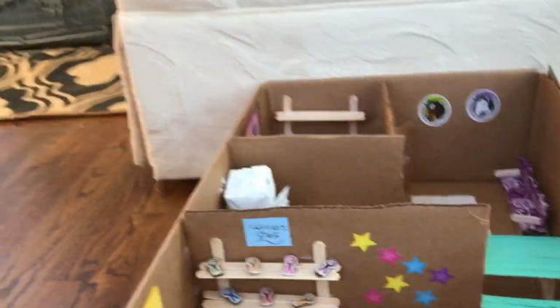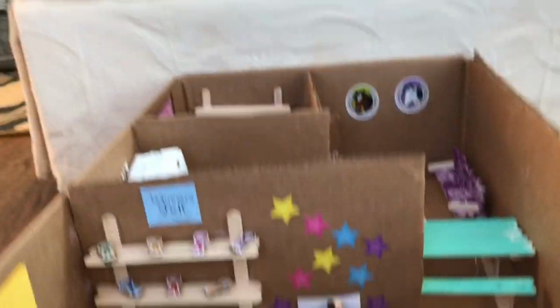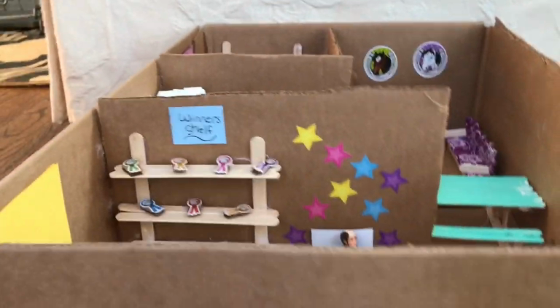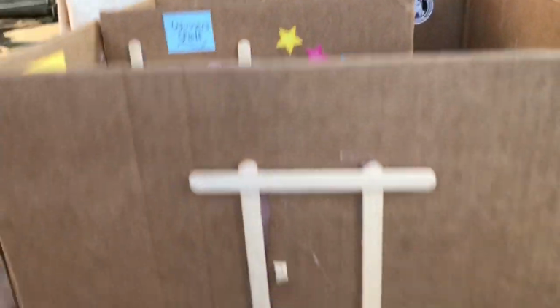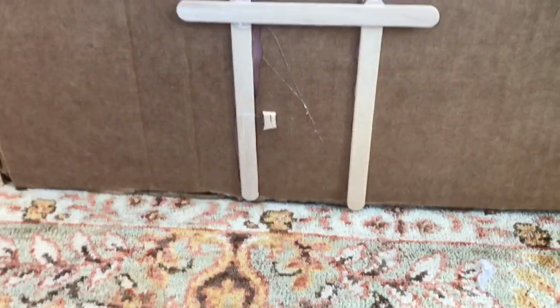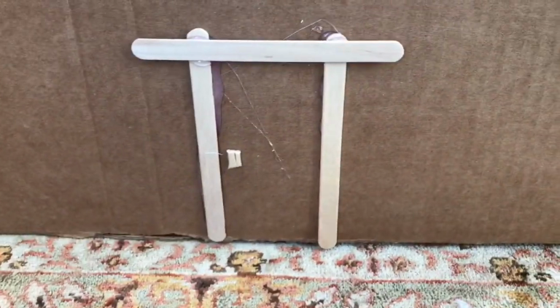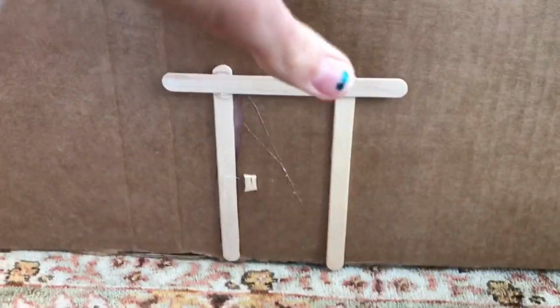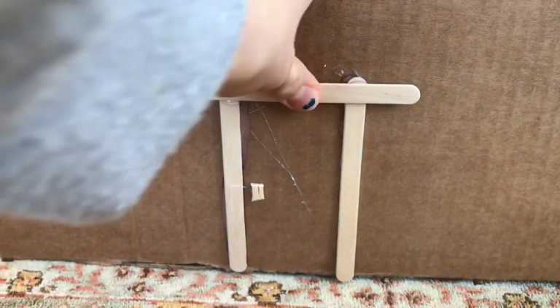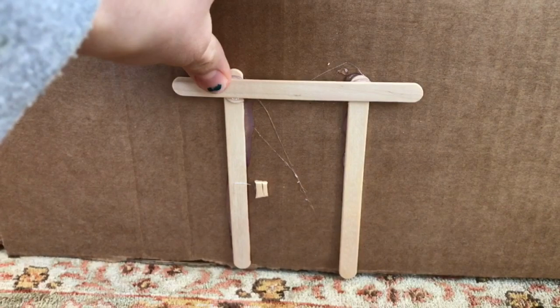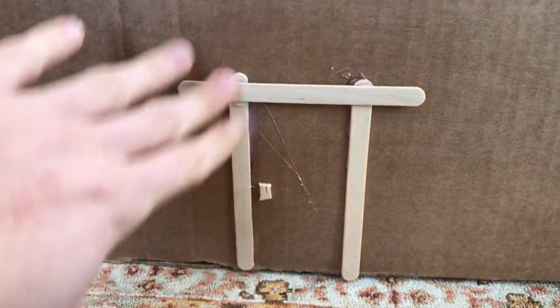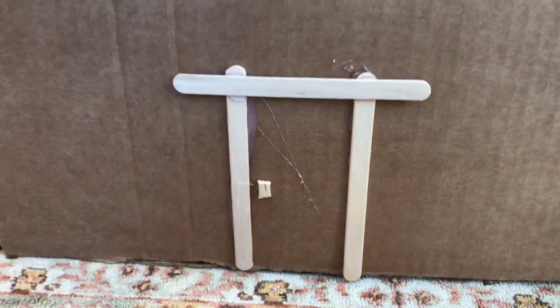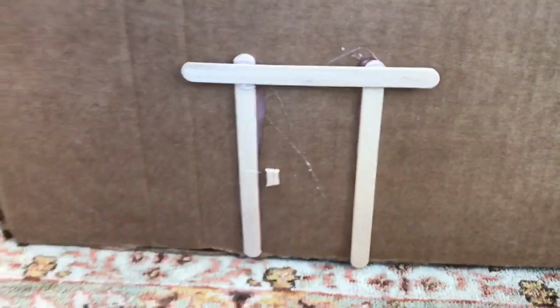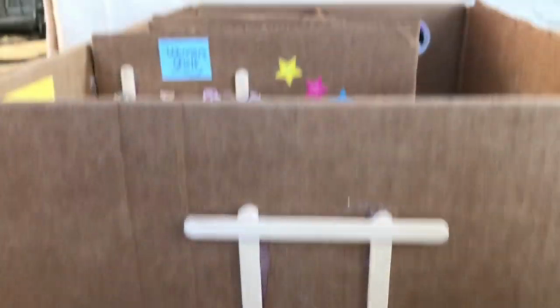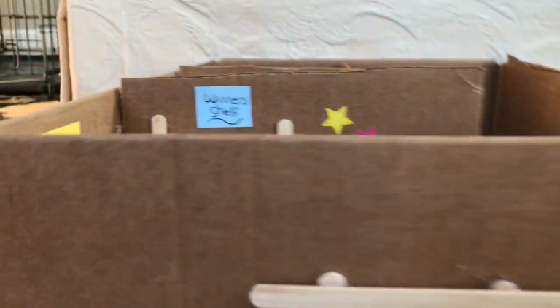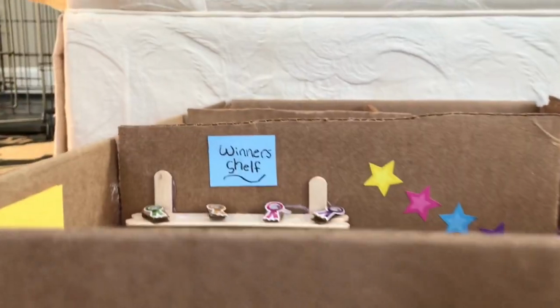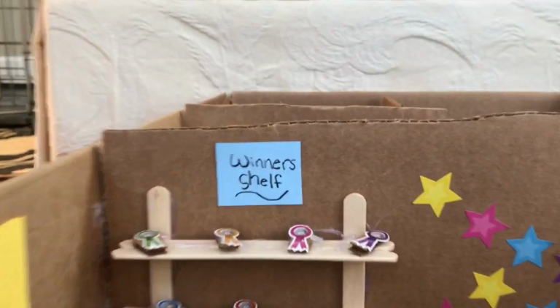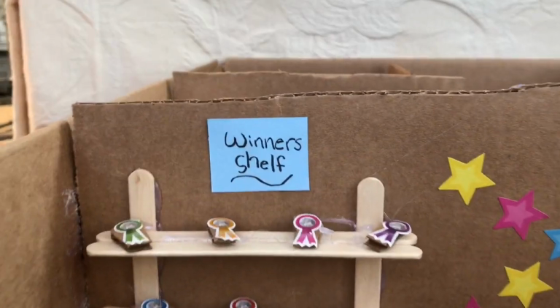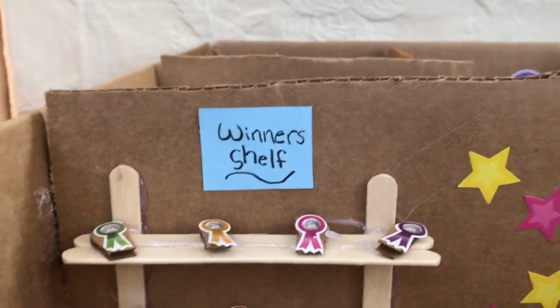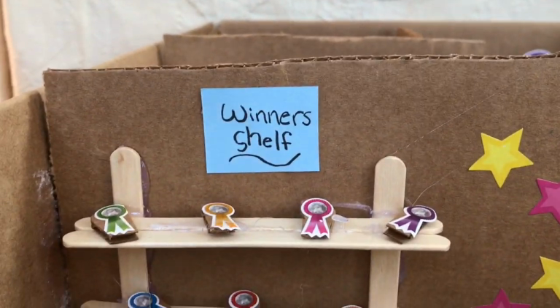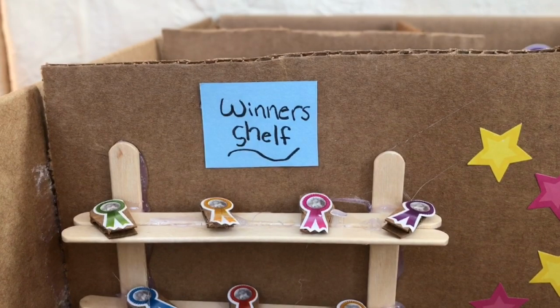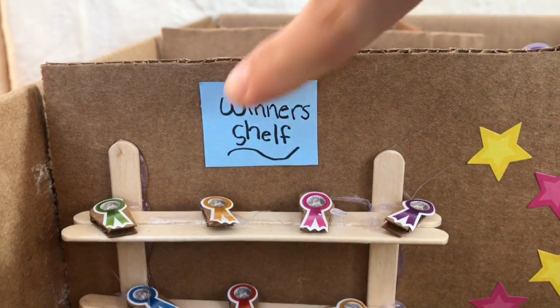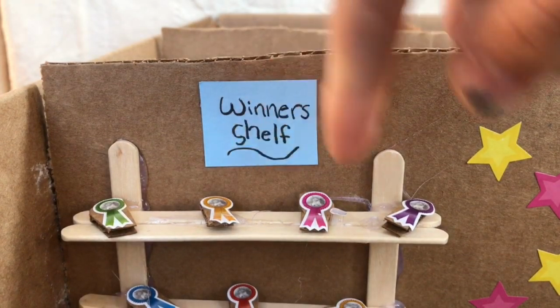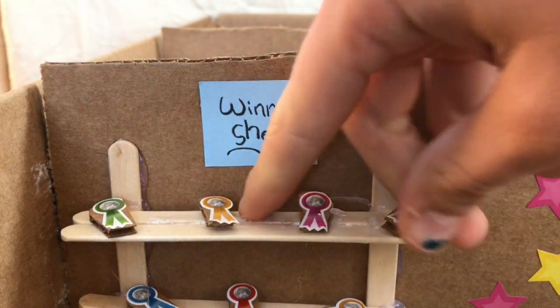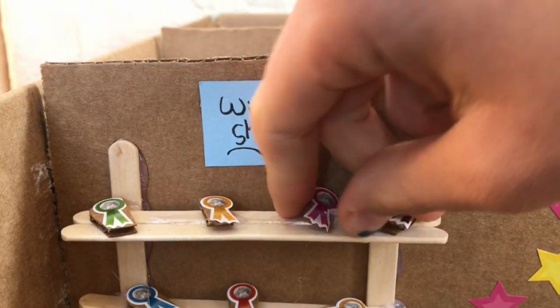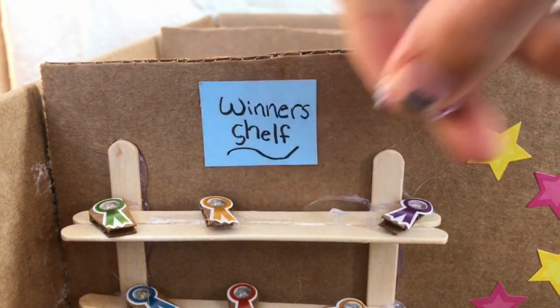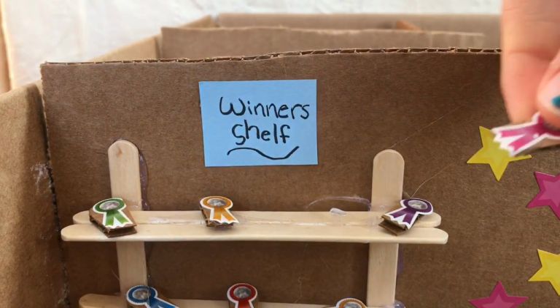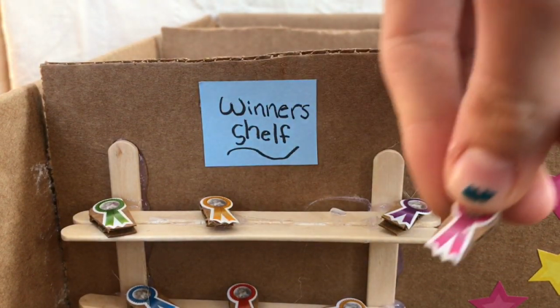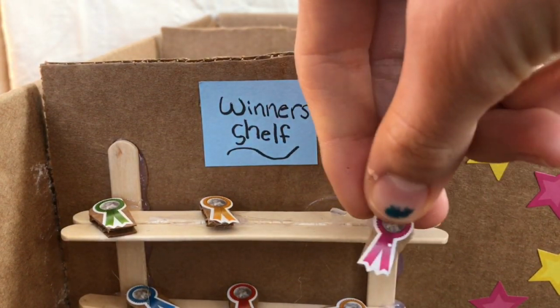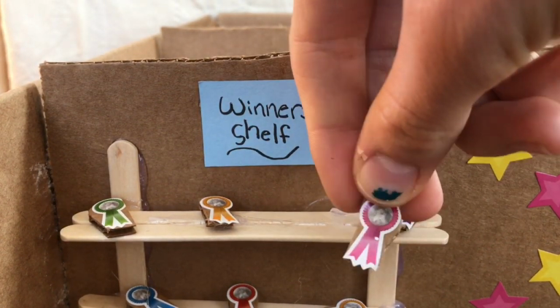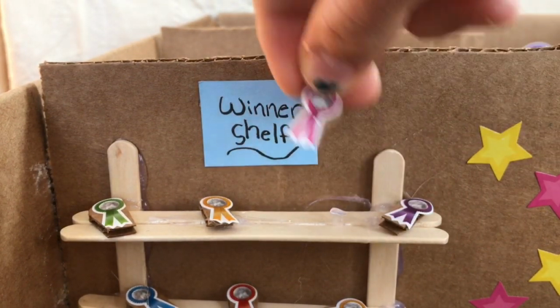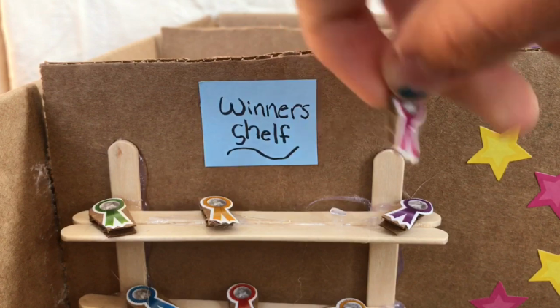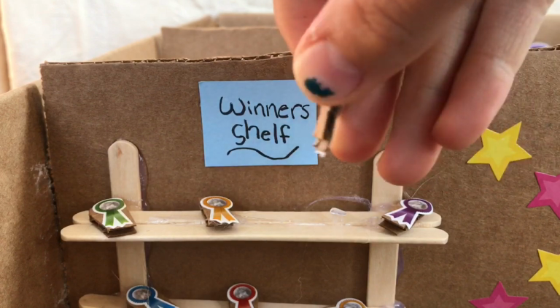This is our little riding cabin. I didn't feel like making a real door, so that's our door — we're going to go with it. This is our winter shelf and it has all the ribbons on it. These are just shellac stickers with some cardboard in the back. I think they turned out pretty well.